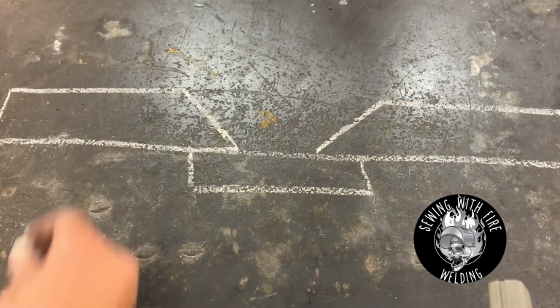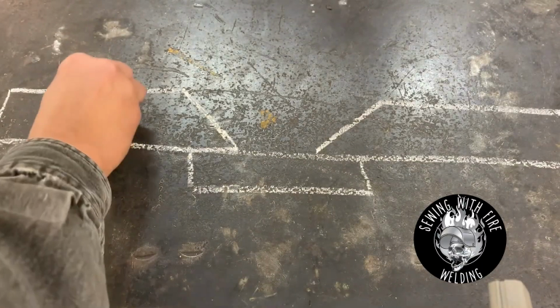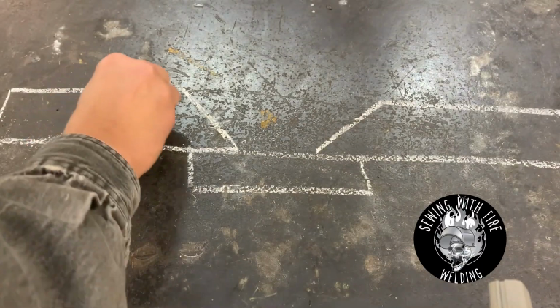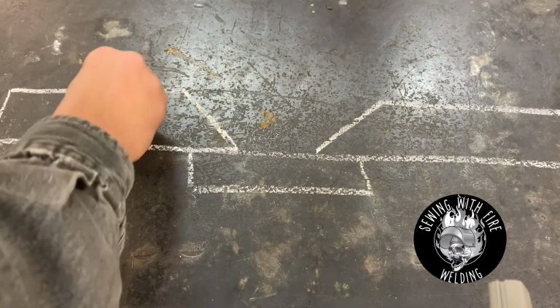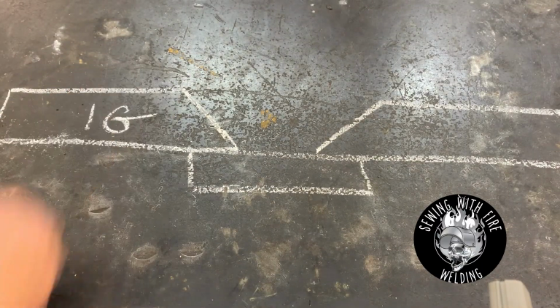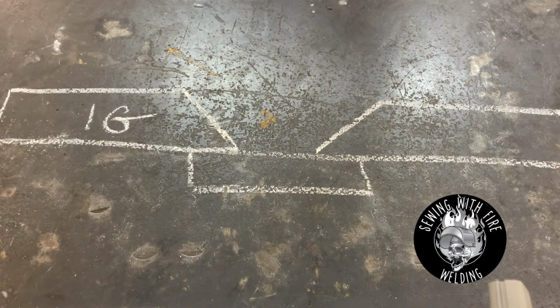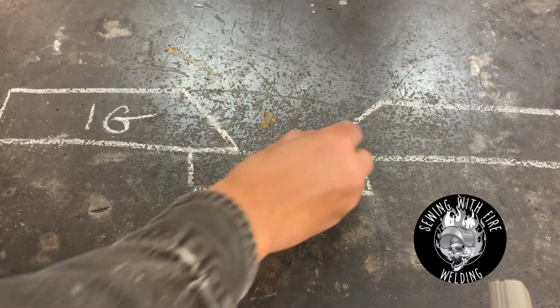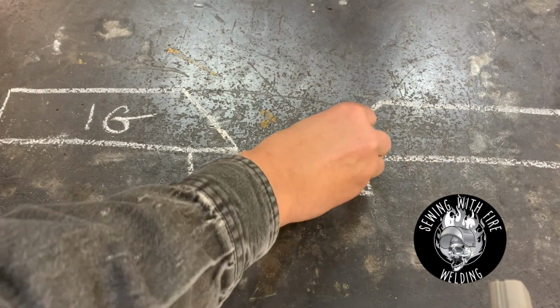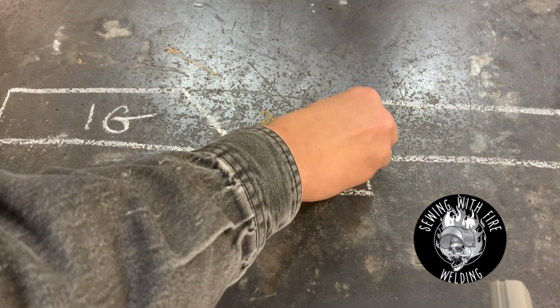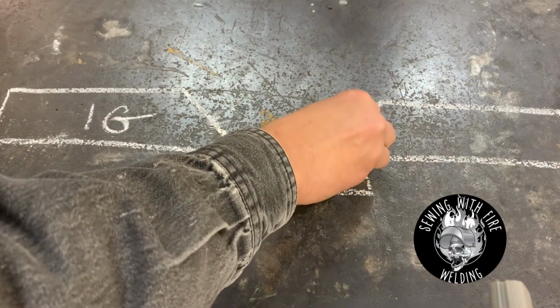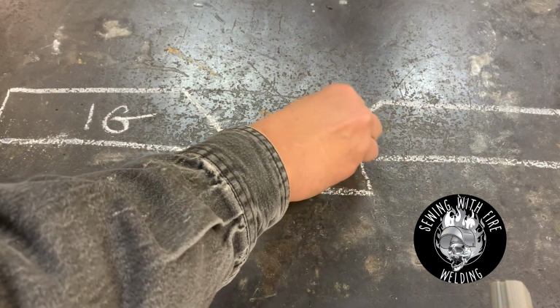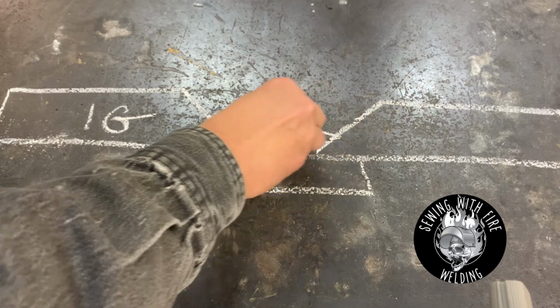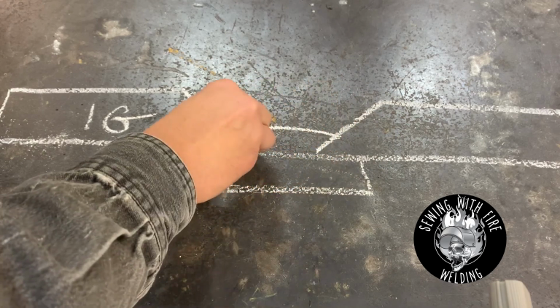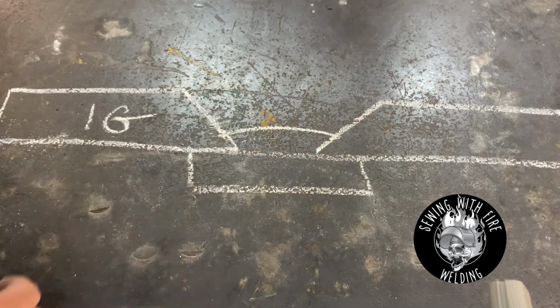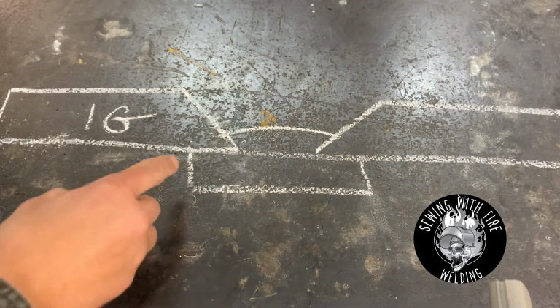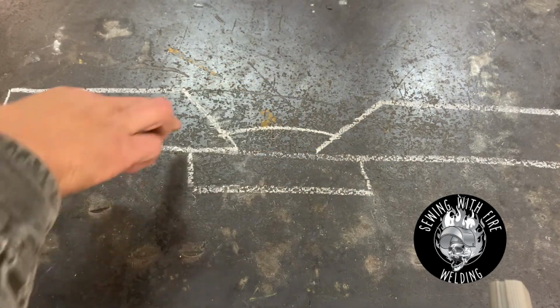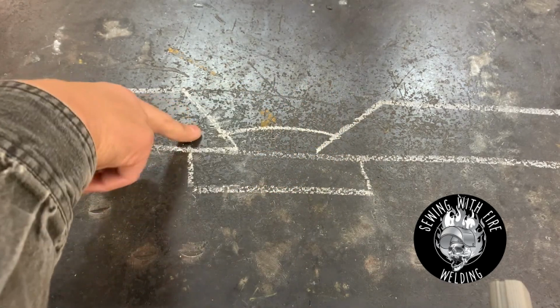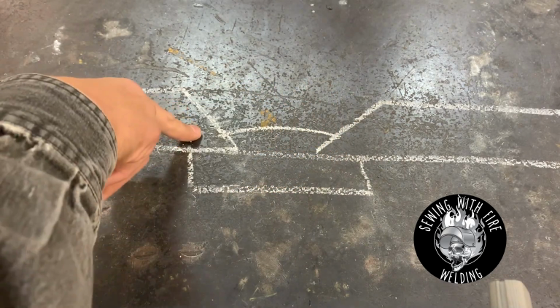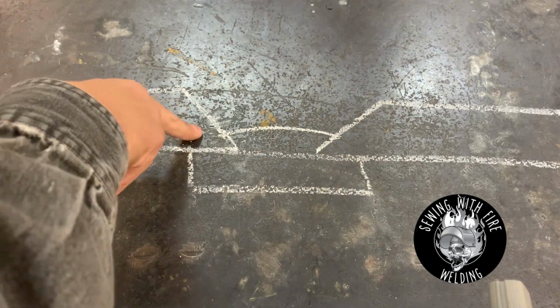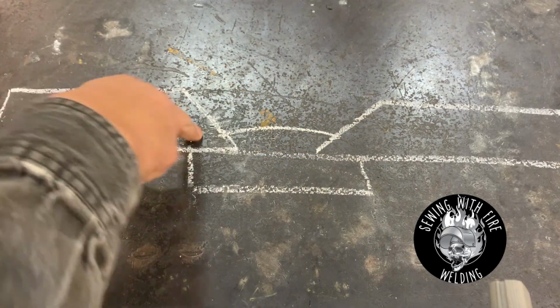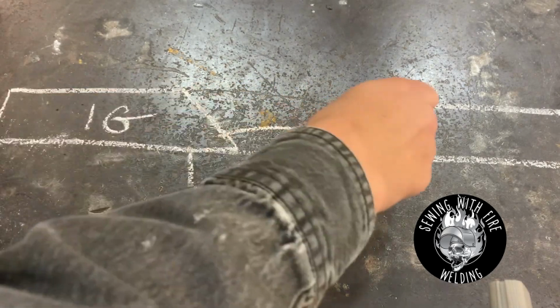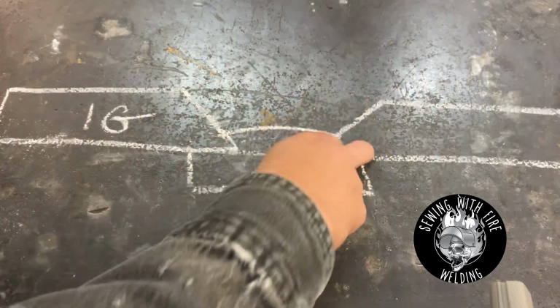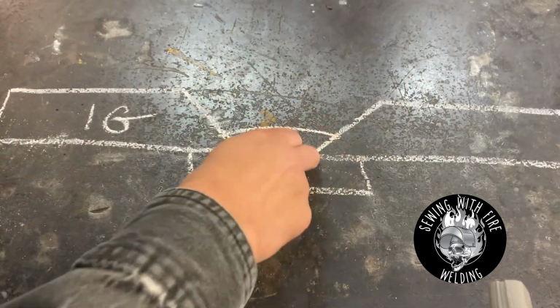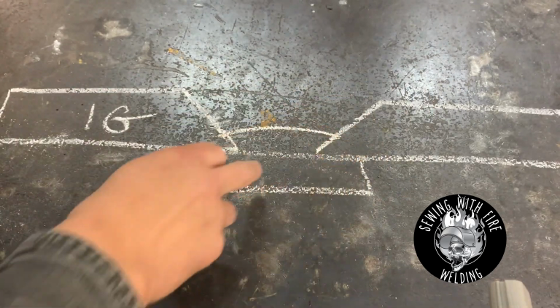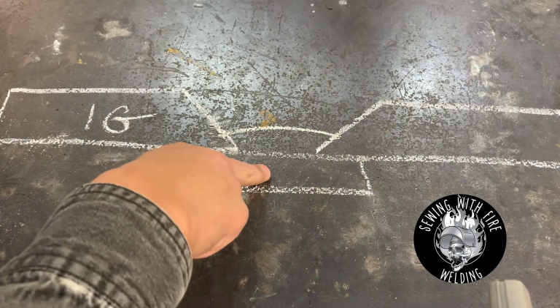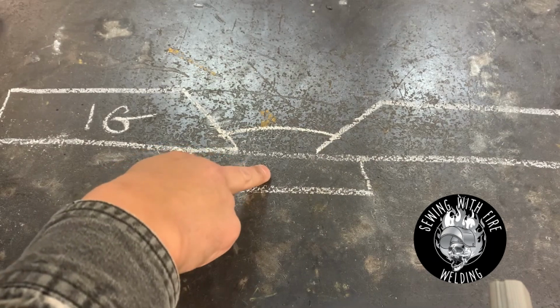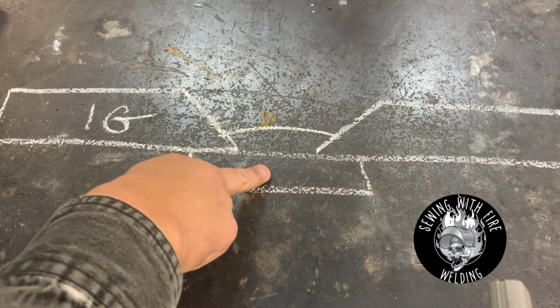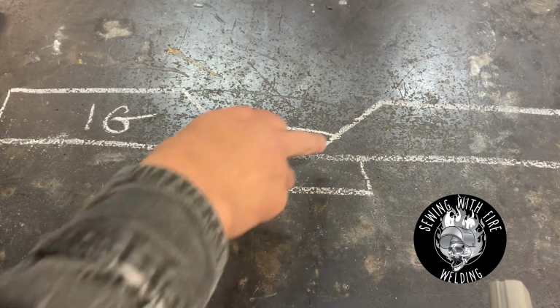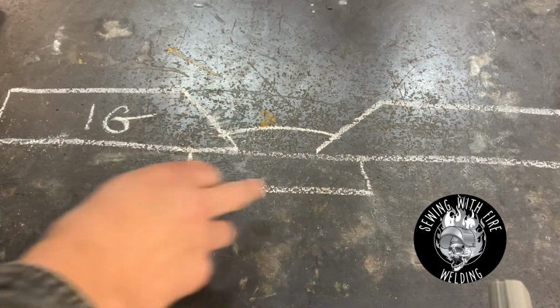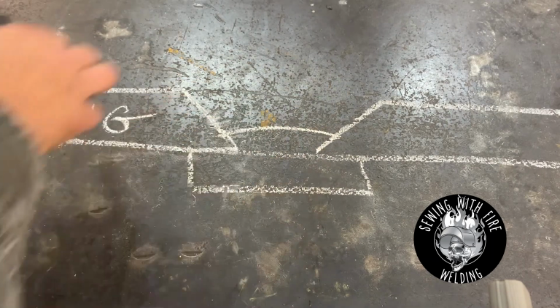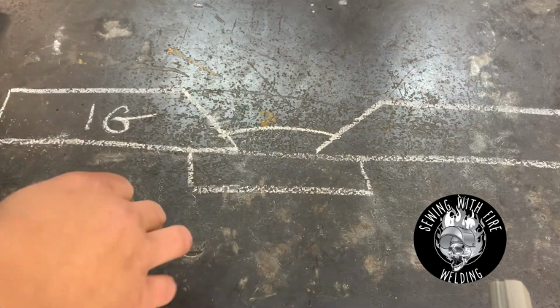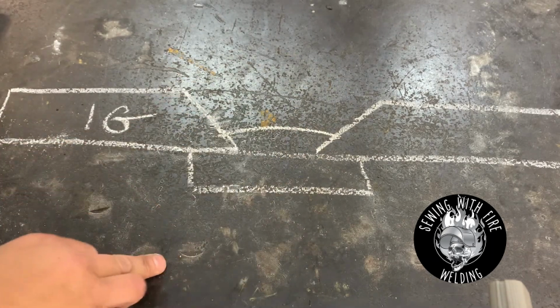Having a look at our 1G, I'm going to come in and put that root pass right down the middle, and I'm going to make sure that I'm catching this edge of the plate, this edge of this plate, and I'm marrying into that backing bar, and all three of these are sort of becoming one.